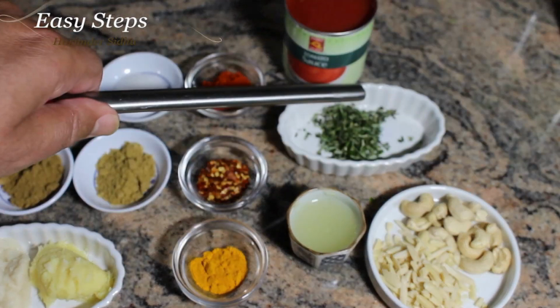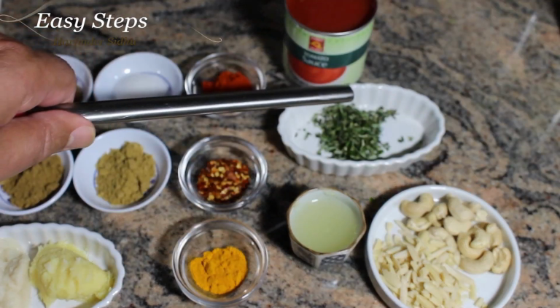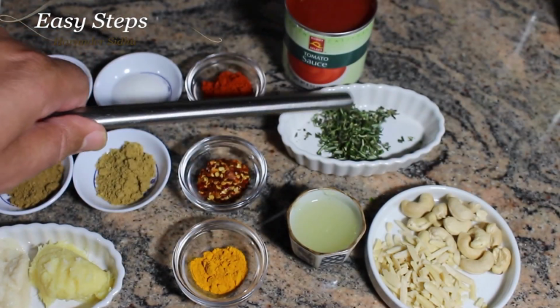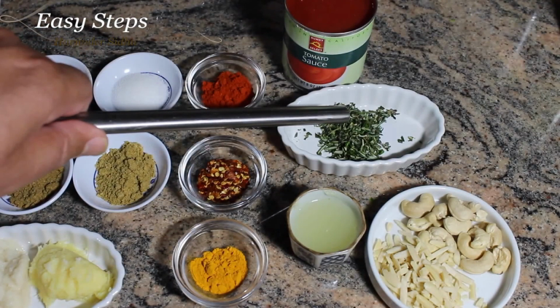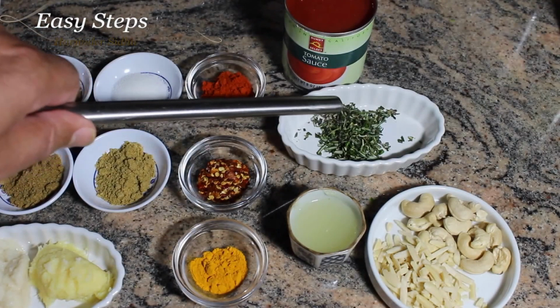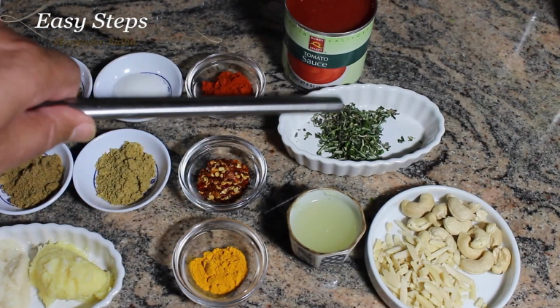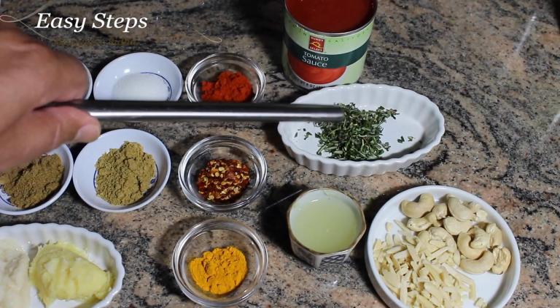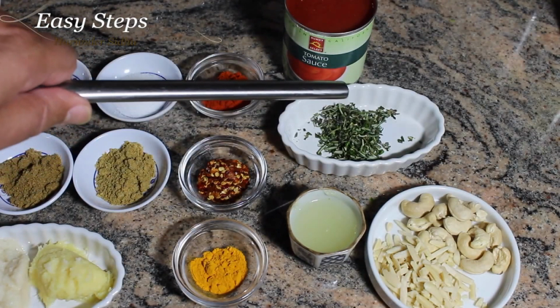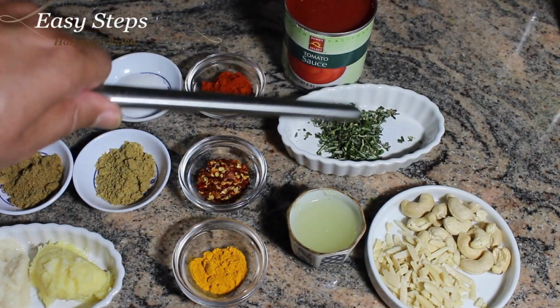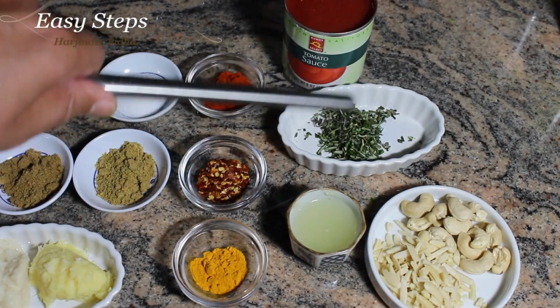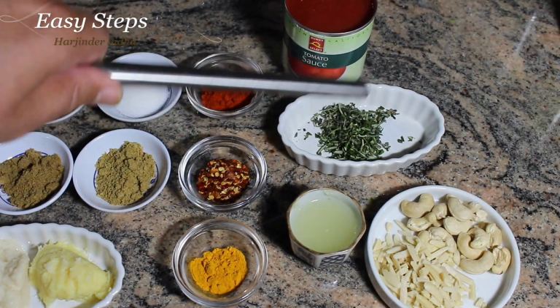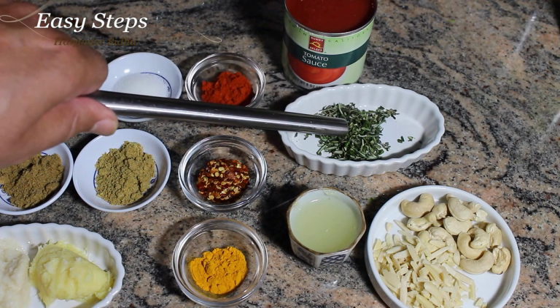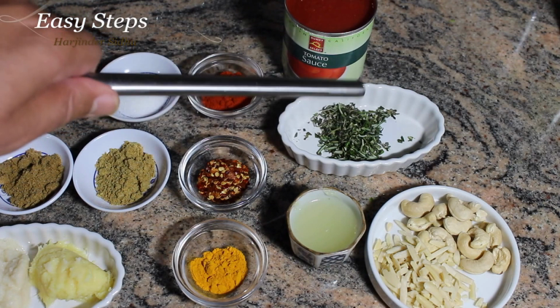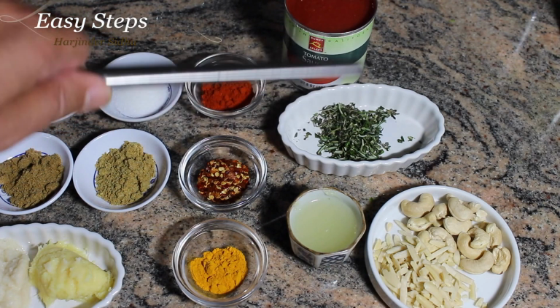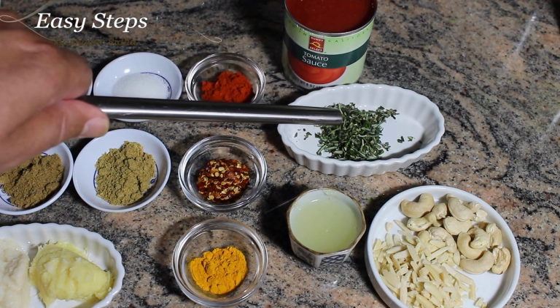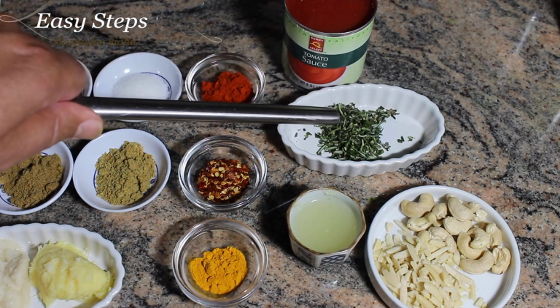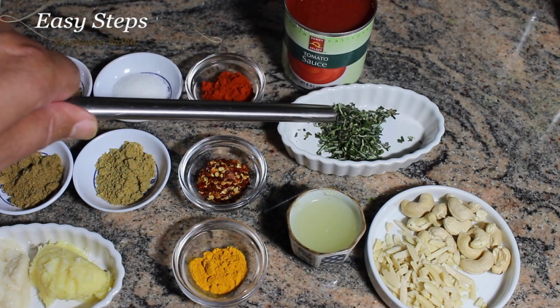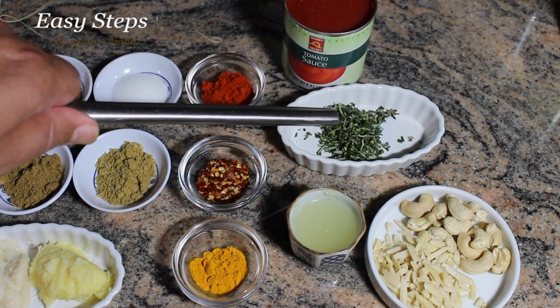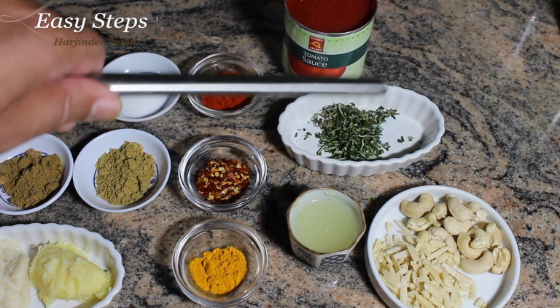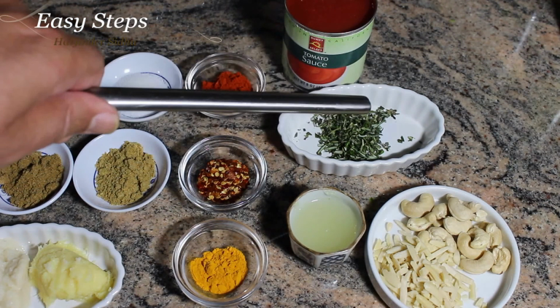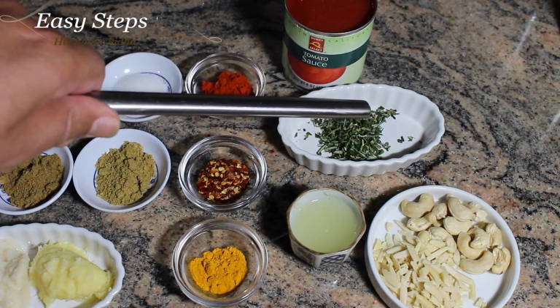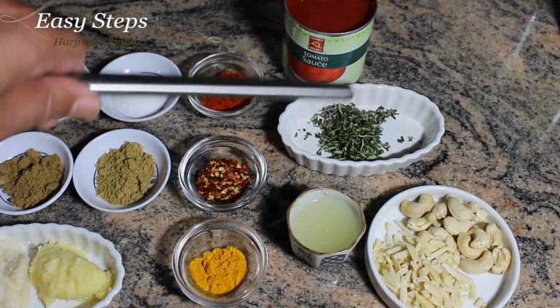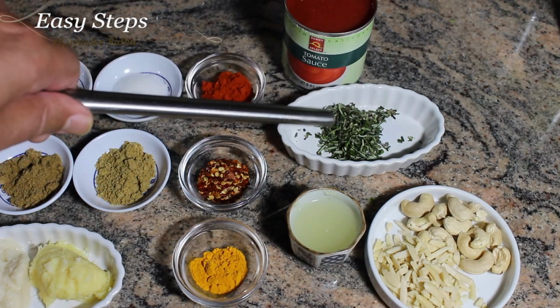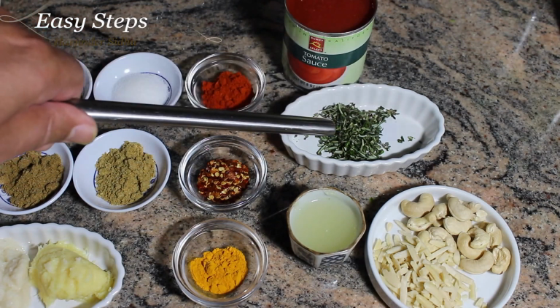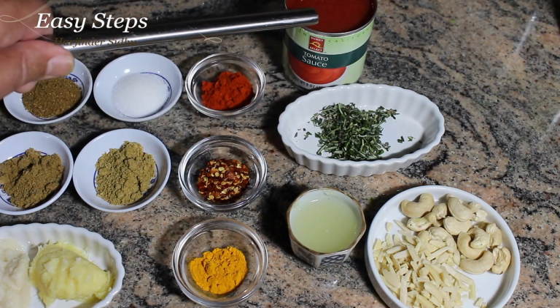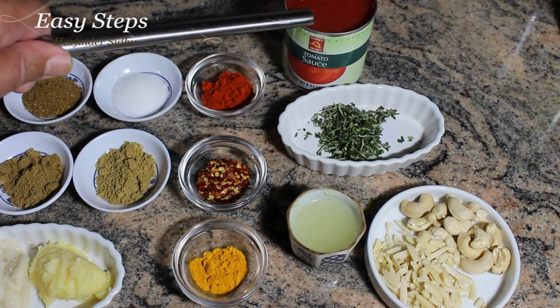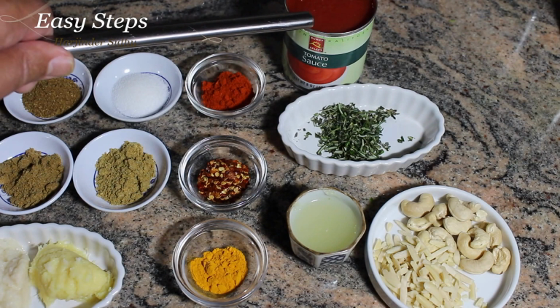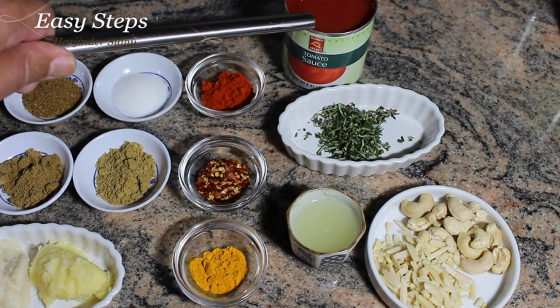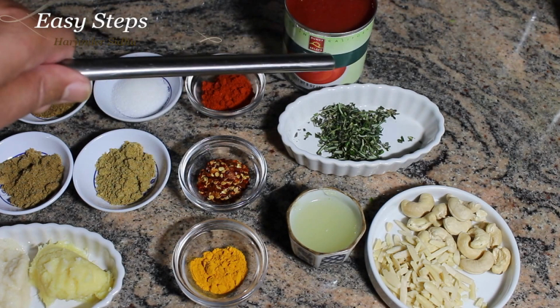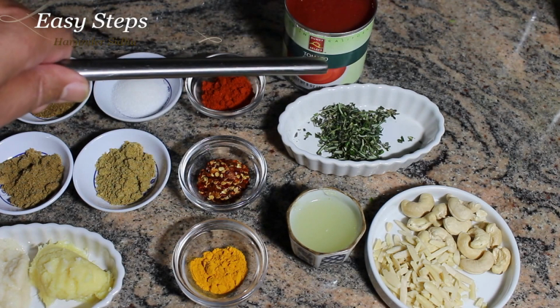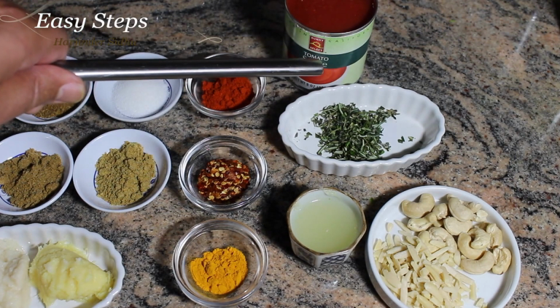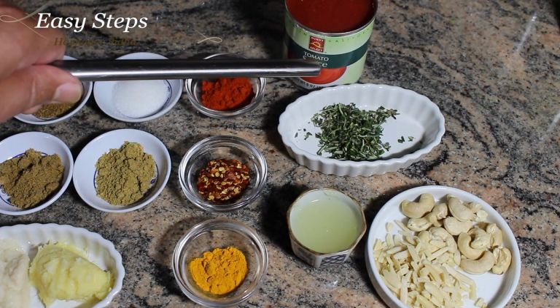I'm going to use fresh herbs — rosemary and oregano, one teaspoon each. You can always alternate with green cardamom or mint. Eight ounces of tomato sauce — you can also use fresh tomatoes.